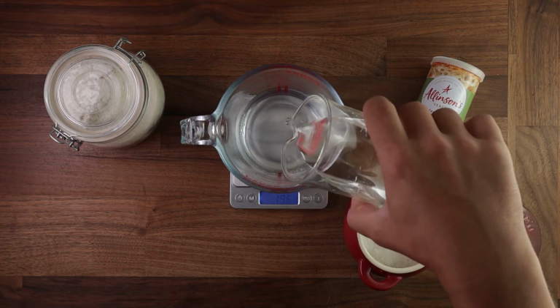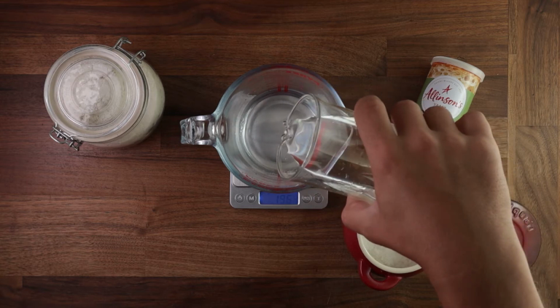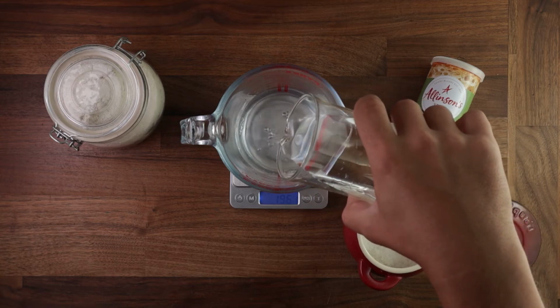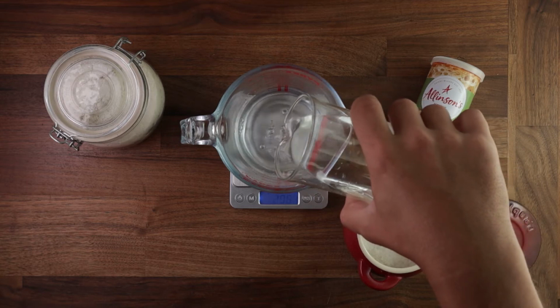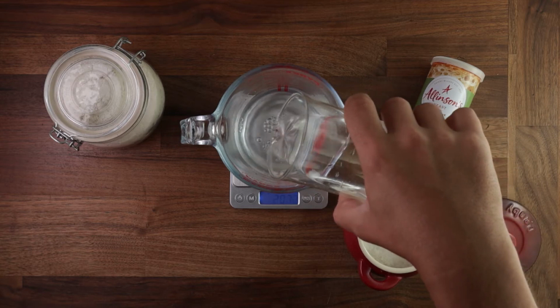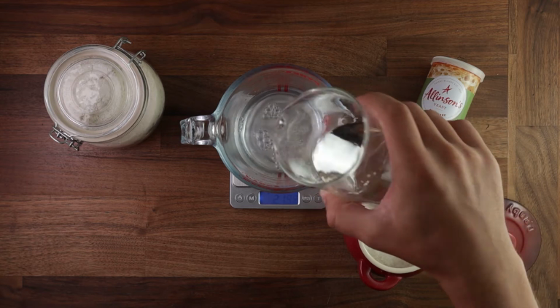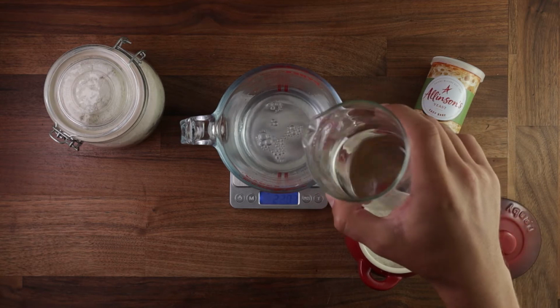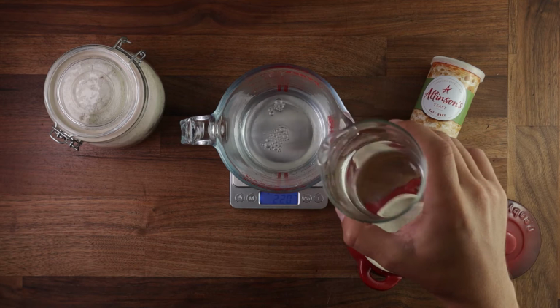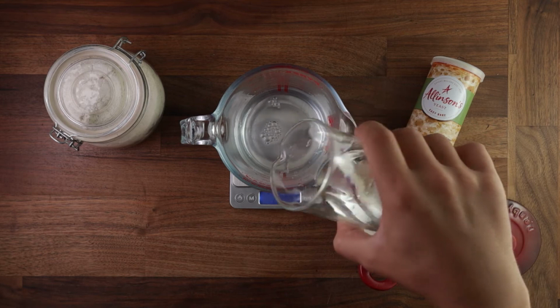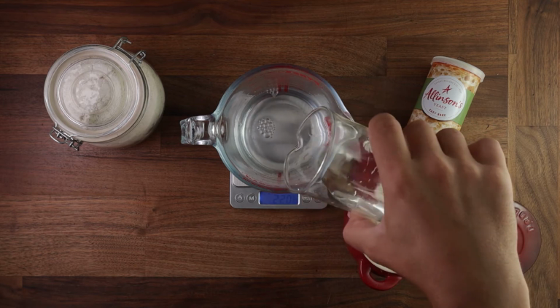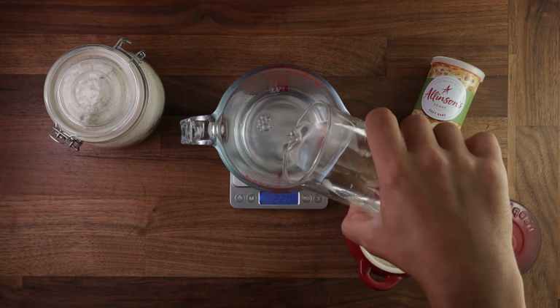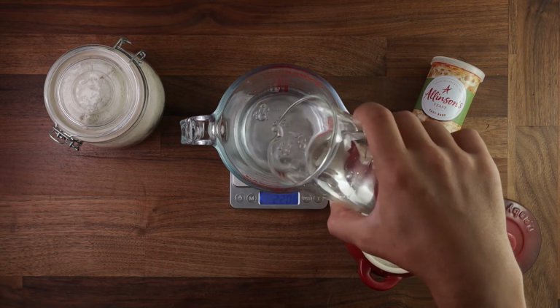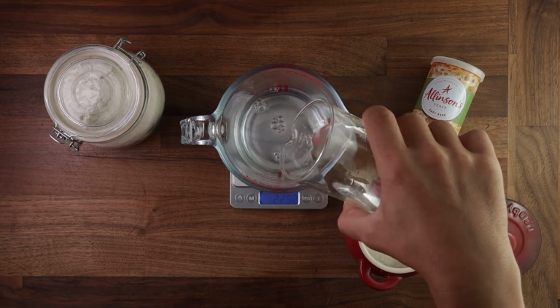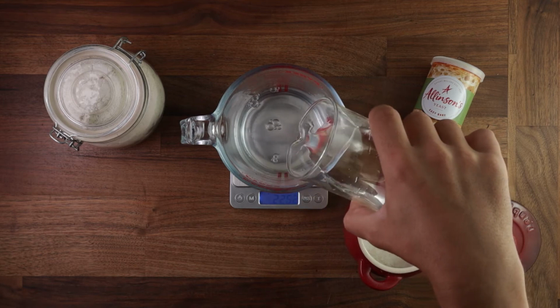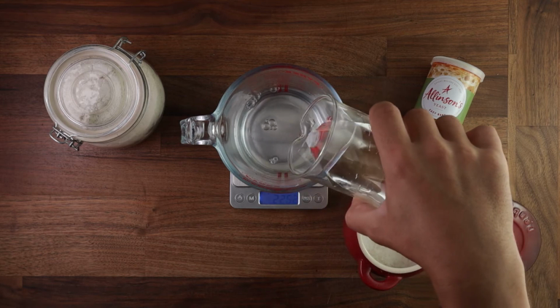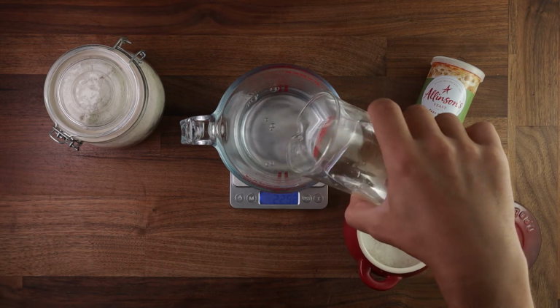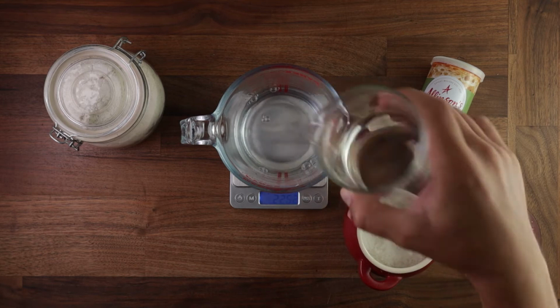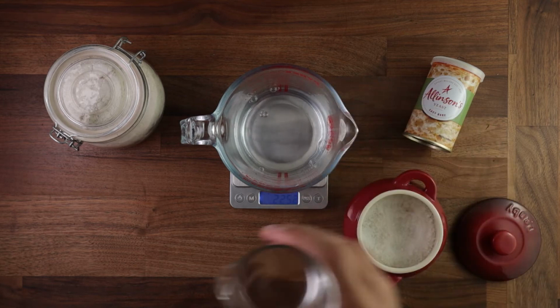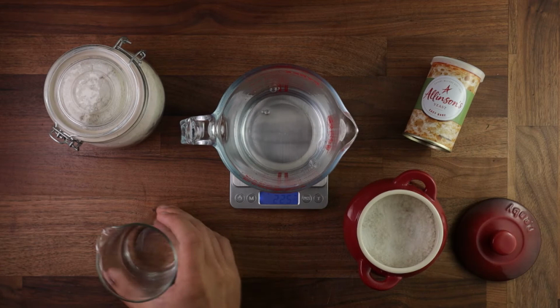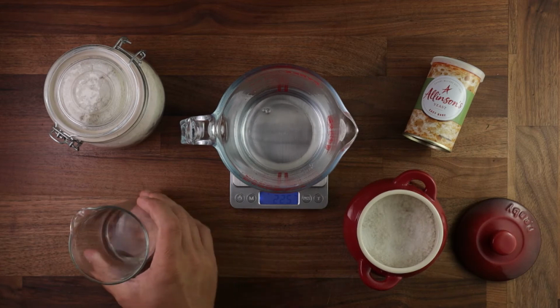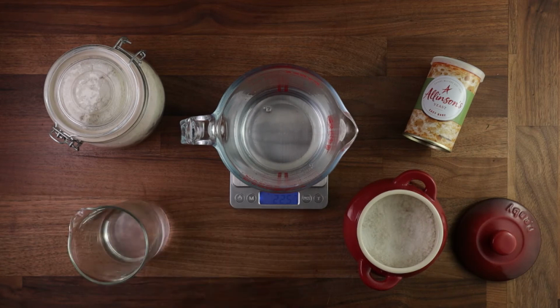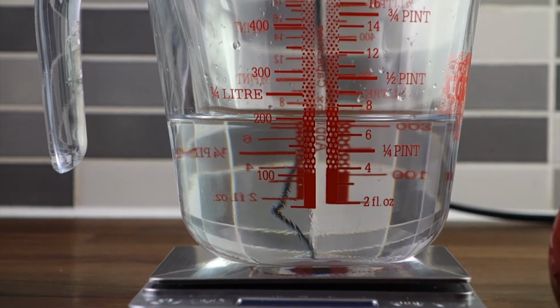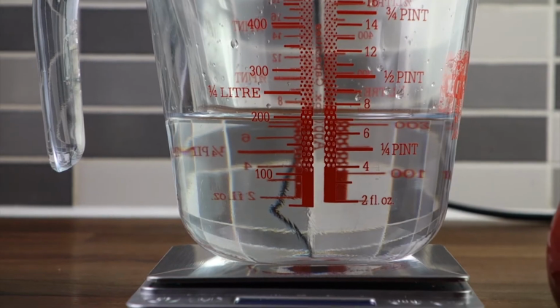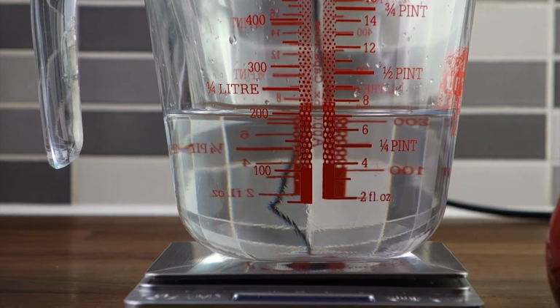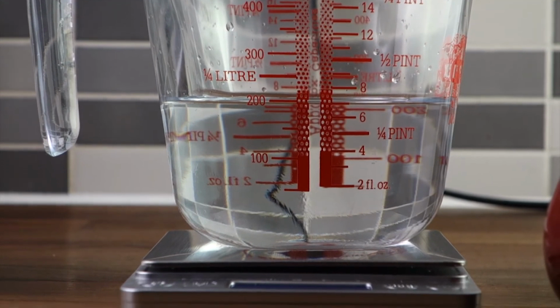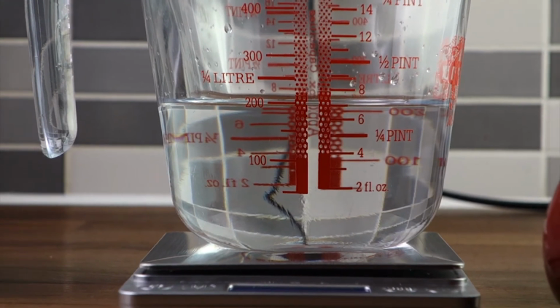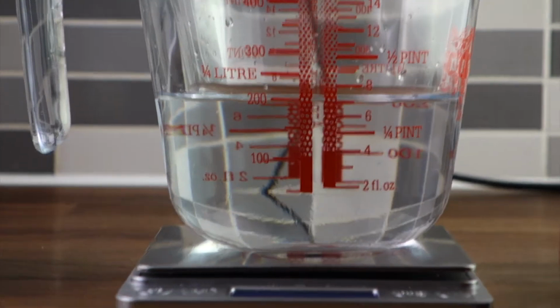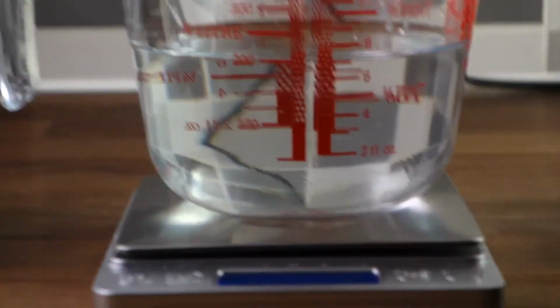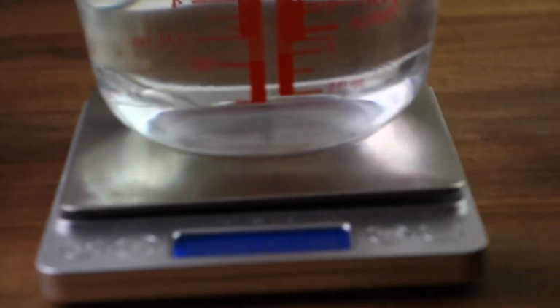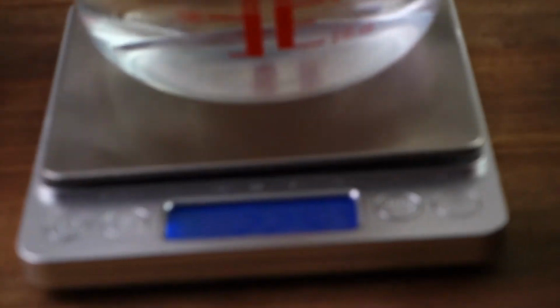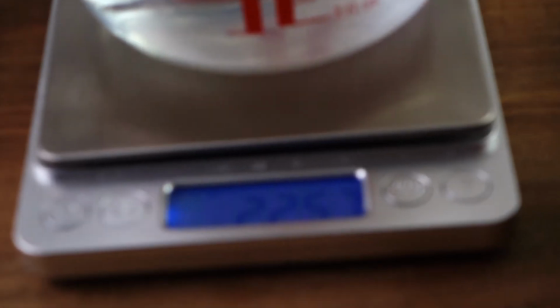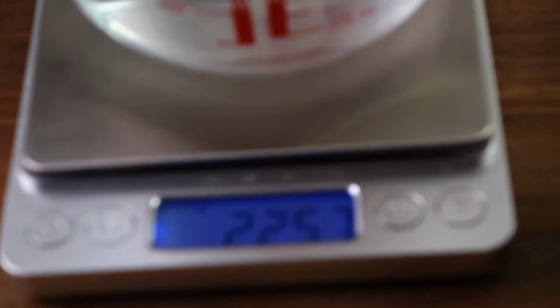Various ingredients have various densities. So by volume they might be the same, but their weight will be dramatically different. So as you can see, the jug says 200, but the scales say 225.